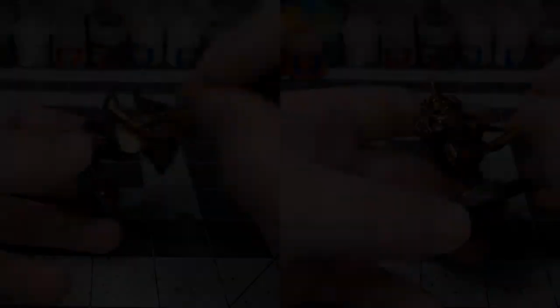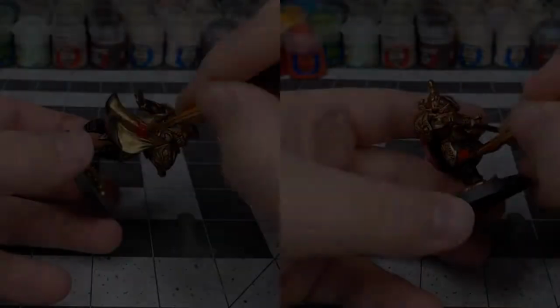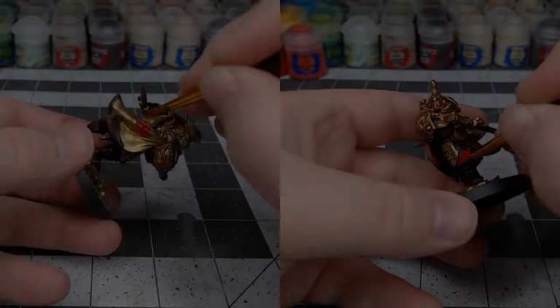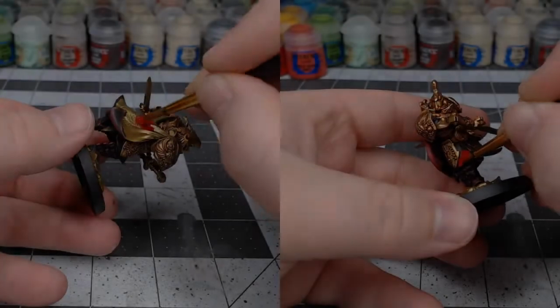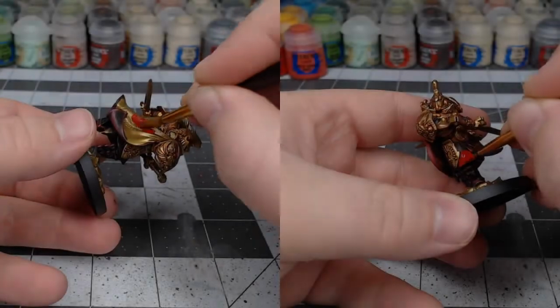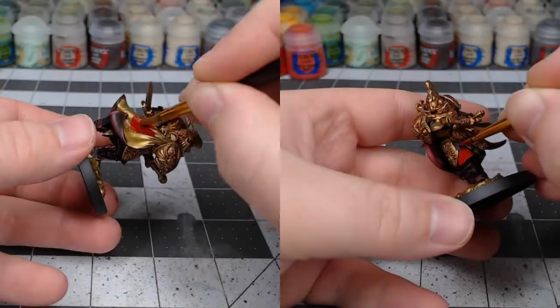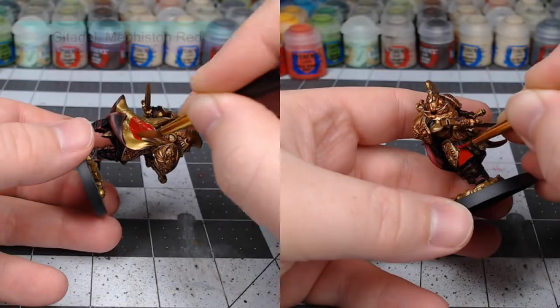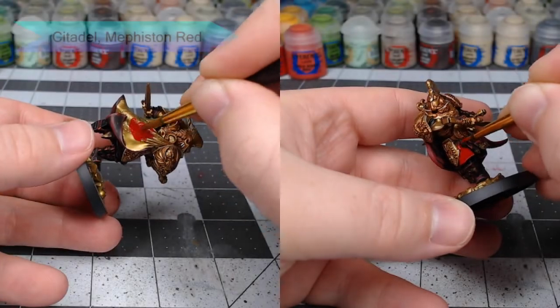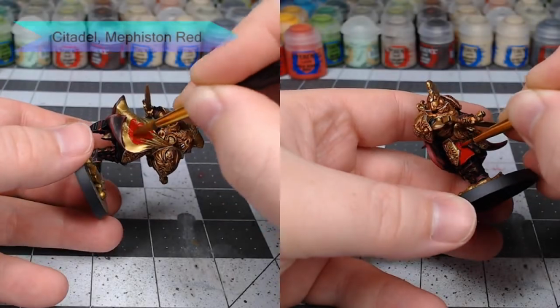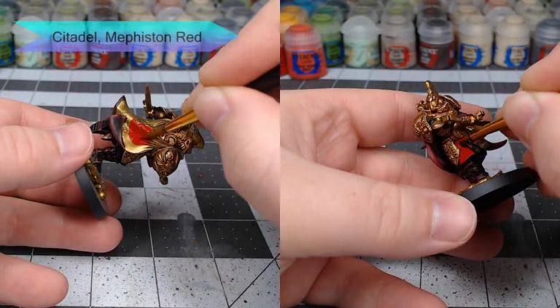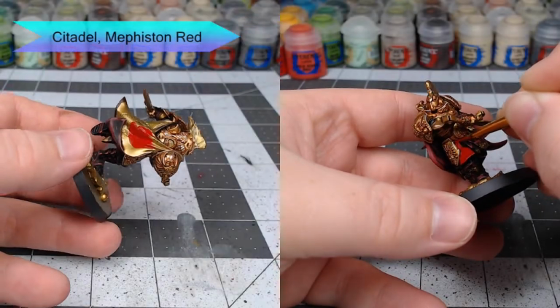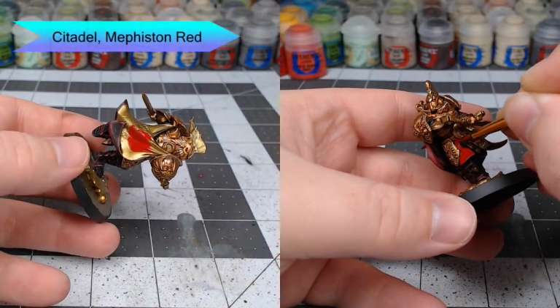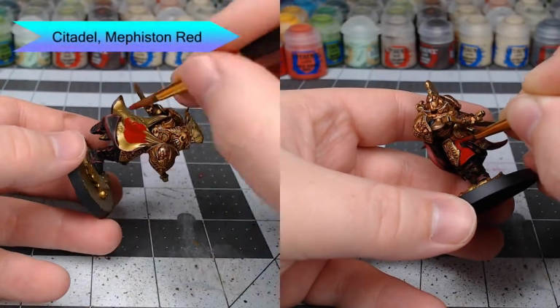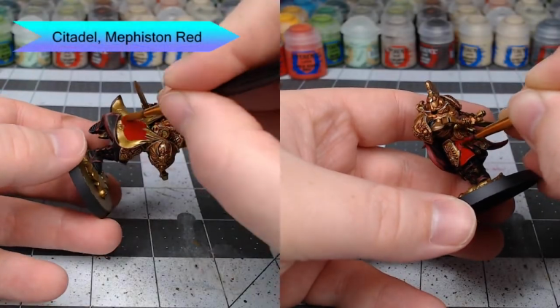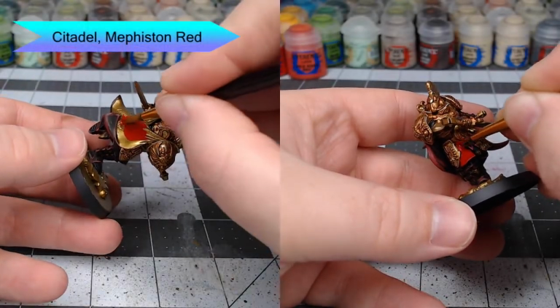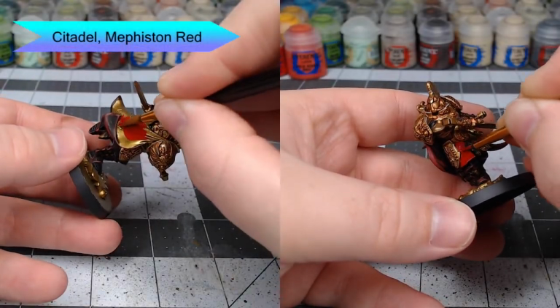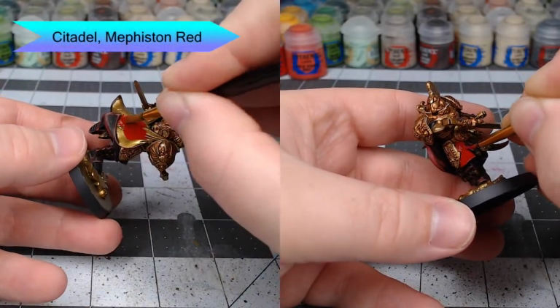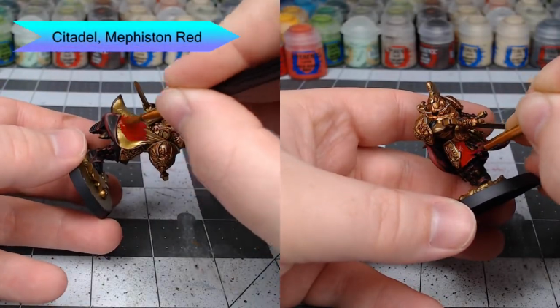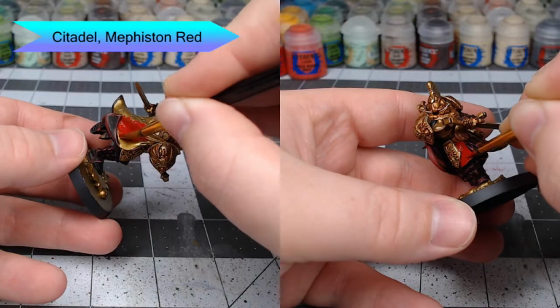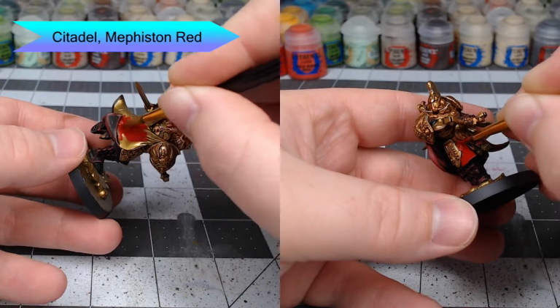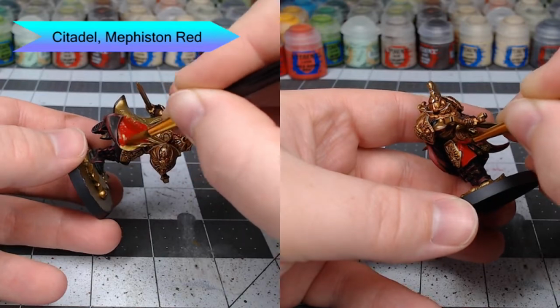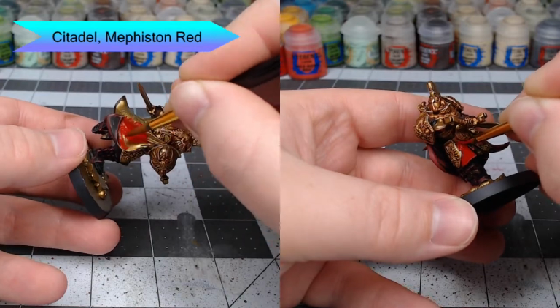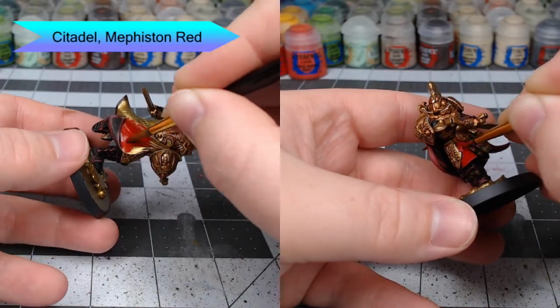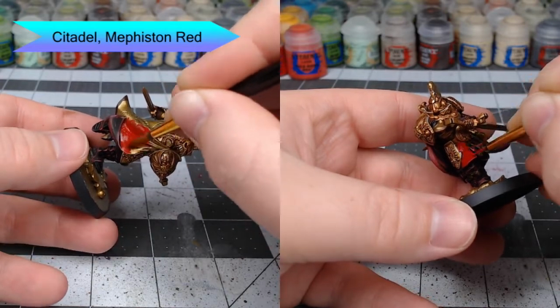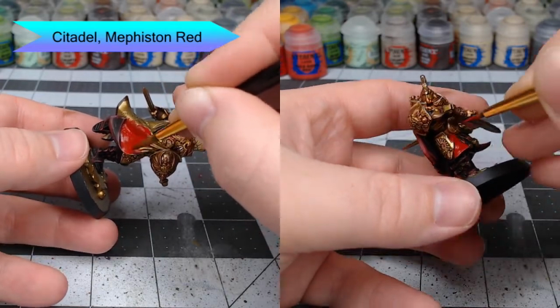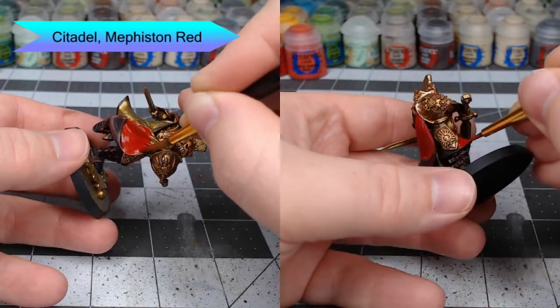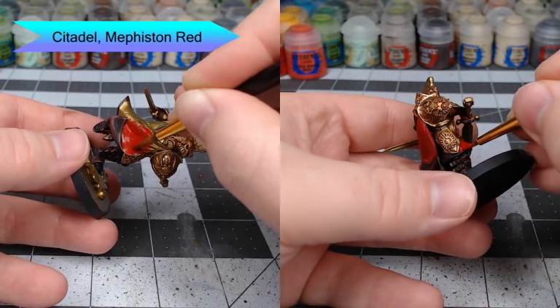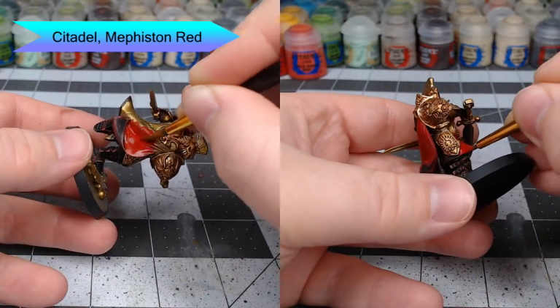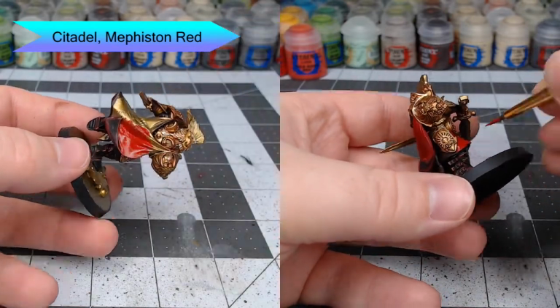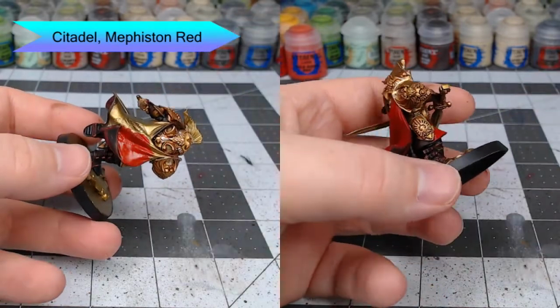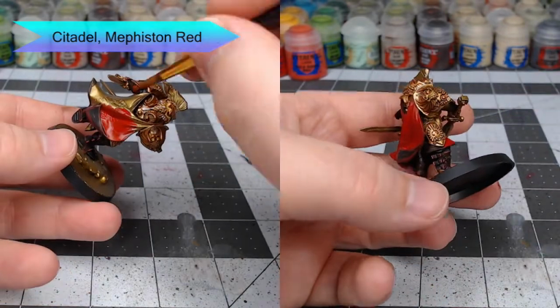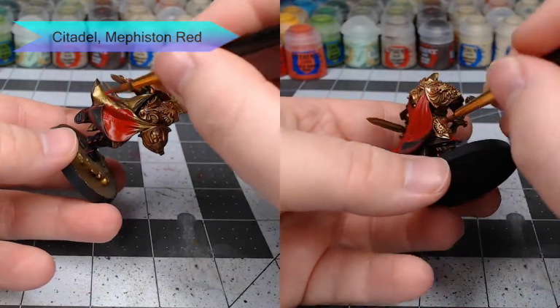It's time to start working on the cape. We're going to start with Mephiston Red and use this to base coat the cape, the tabard on the front of the model, as well as the shoulder pads and the plume on the top of the helmet.